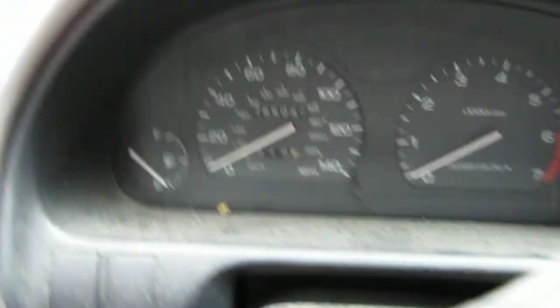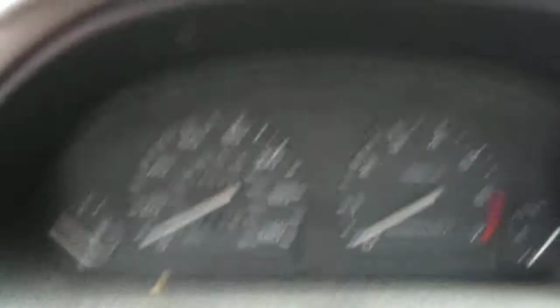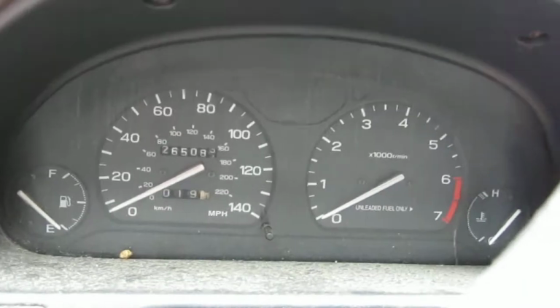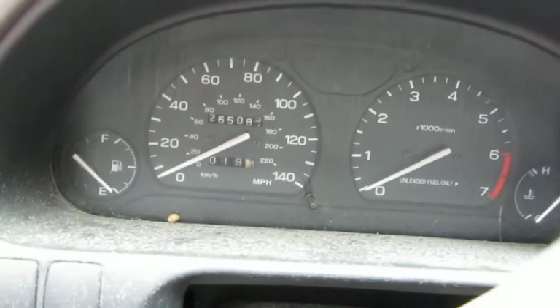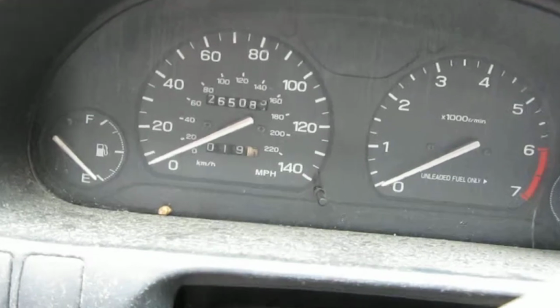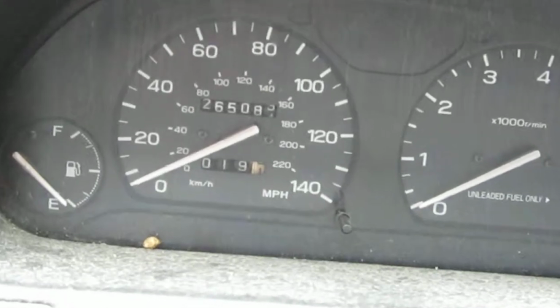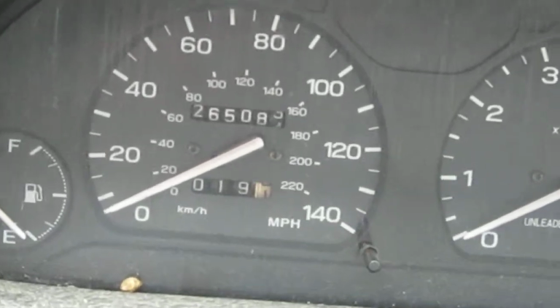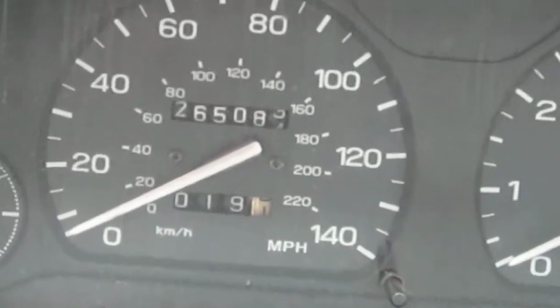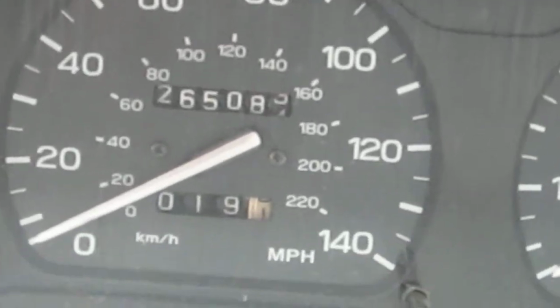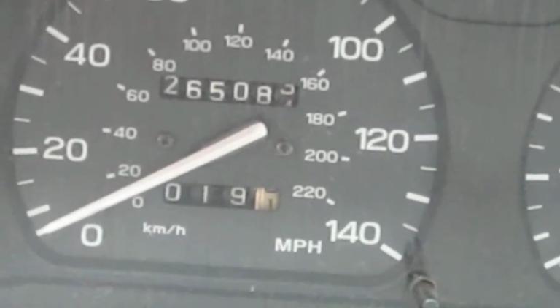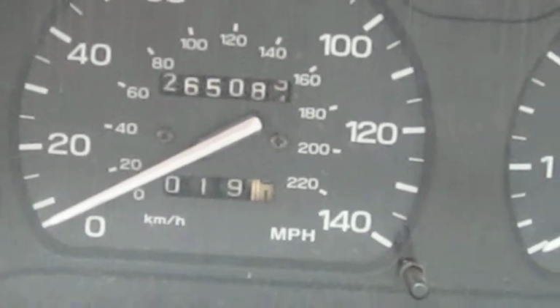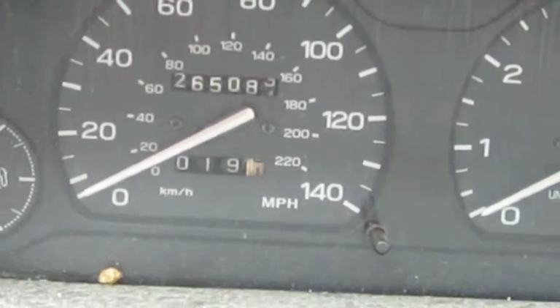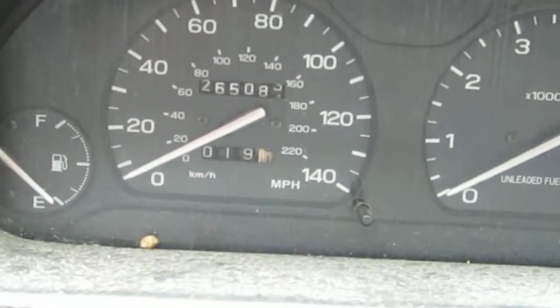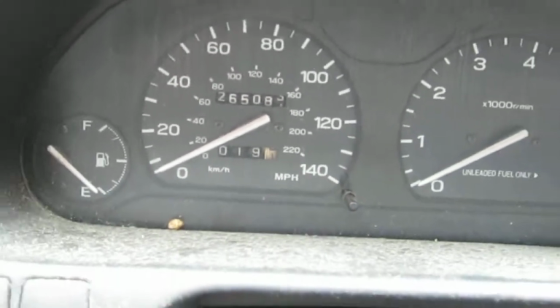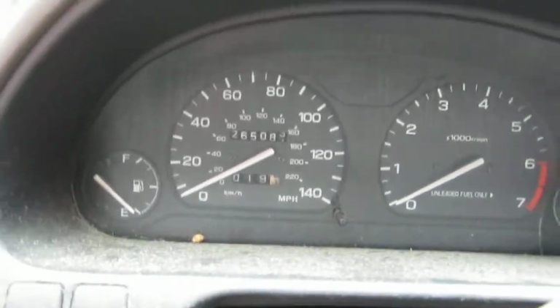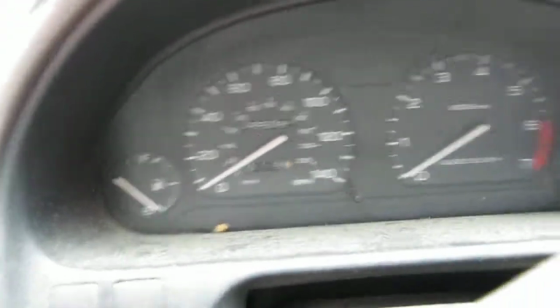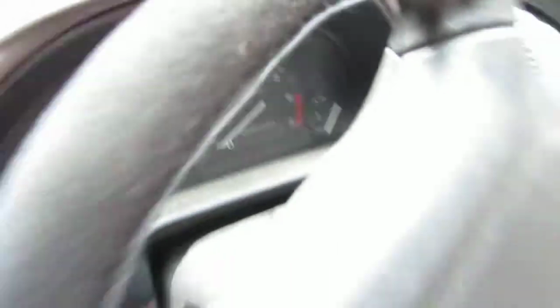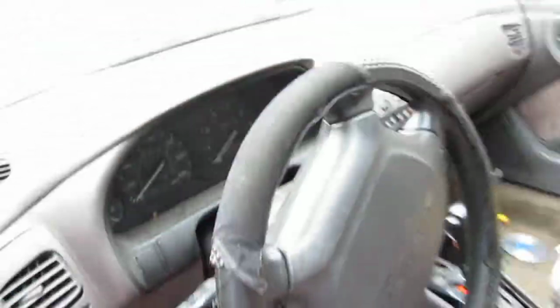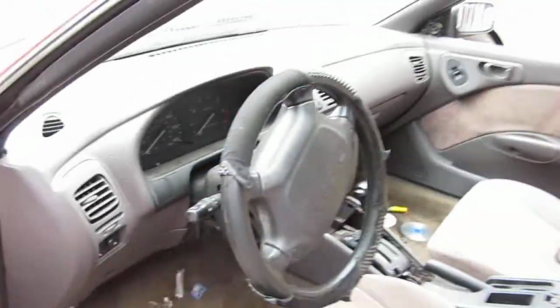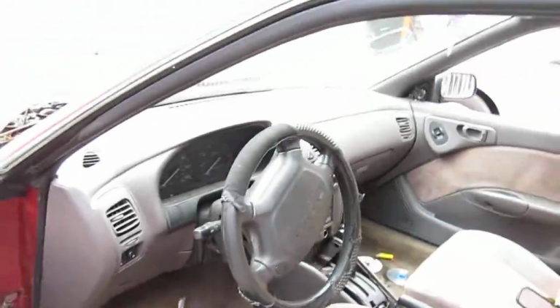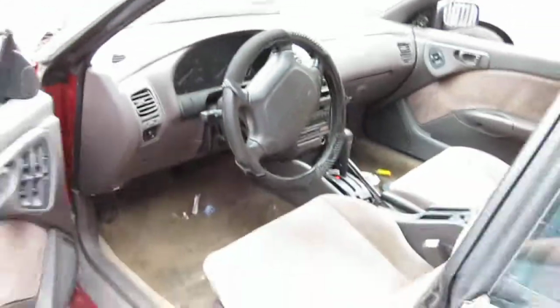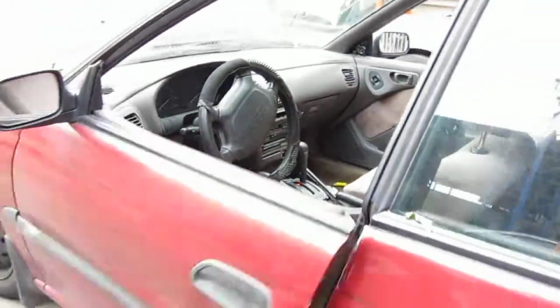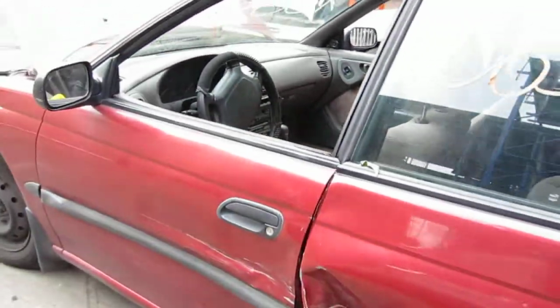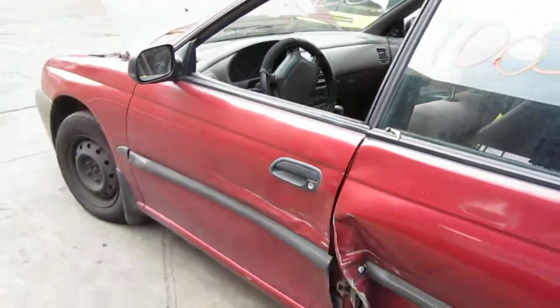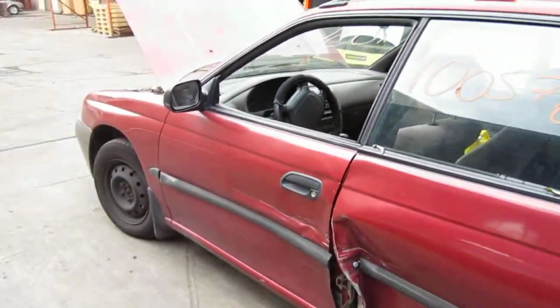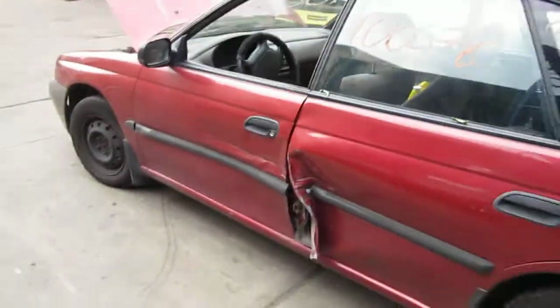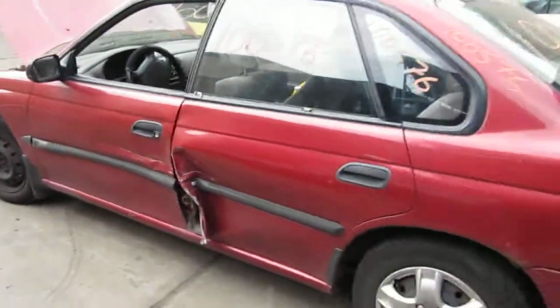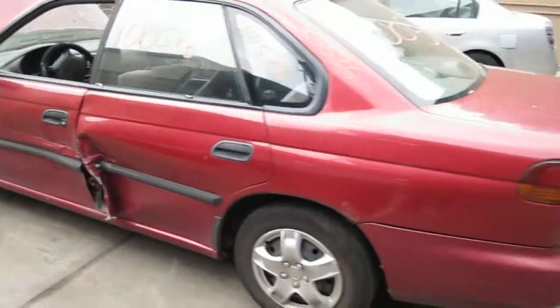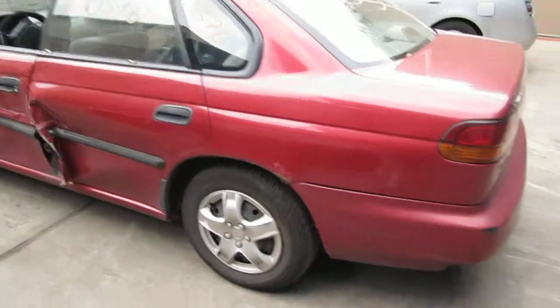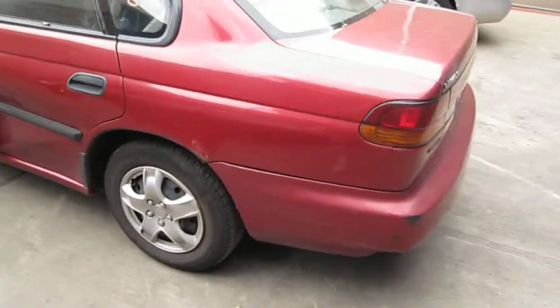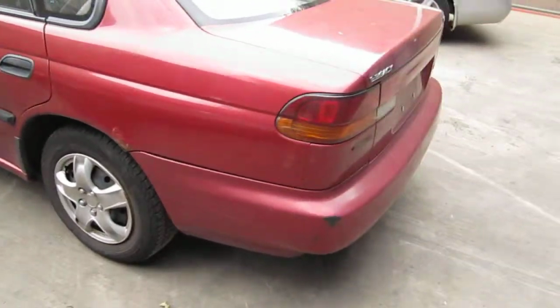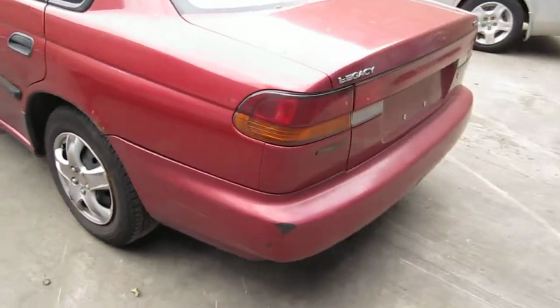The vehicle is 265,000 miles, as you can see here. We purchased this vehicle locally through one of our street customers. It does have a good transmission and it still has some good body parts as well.